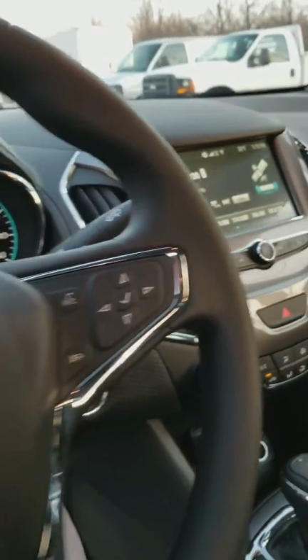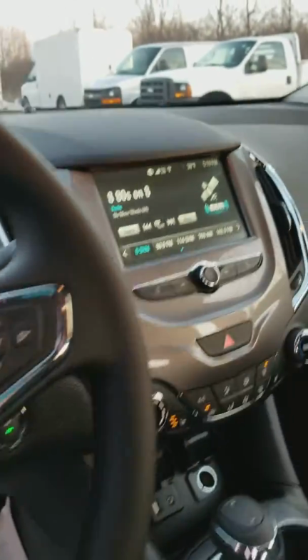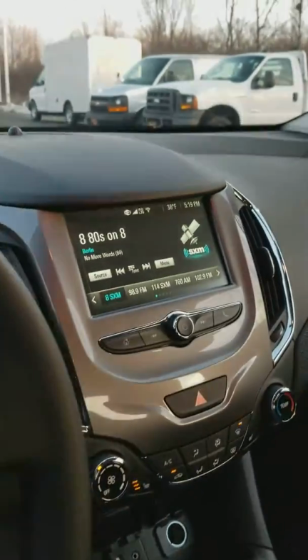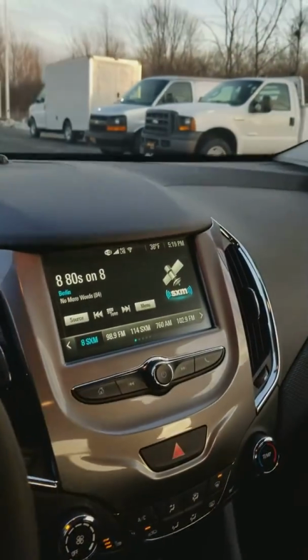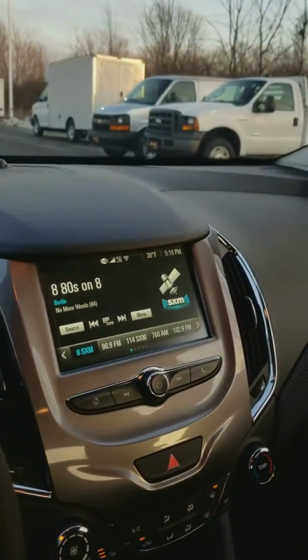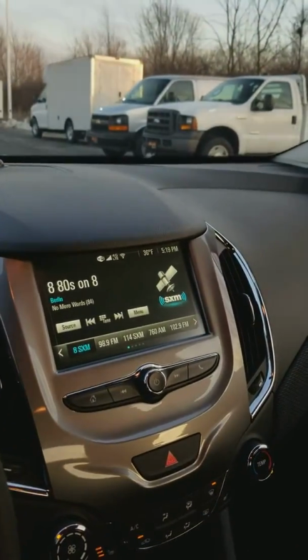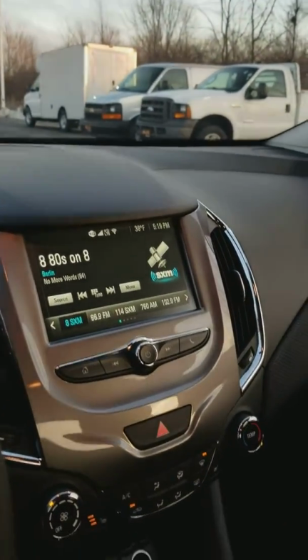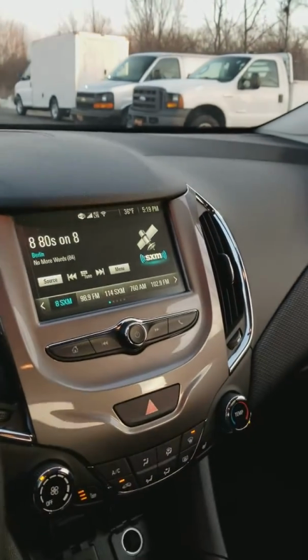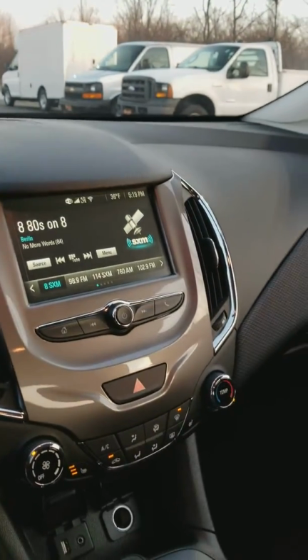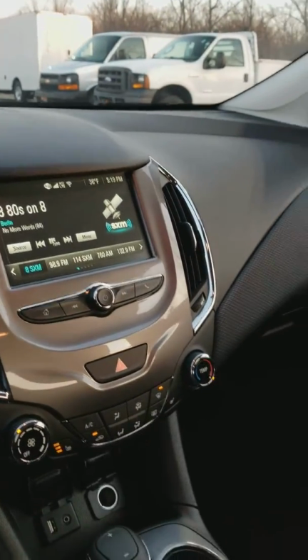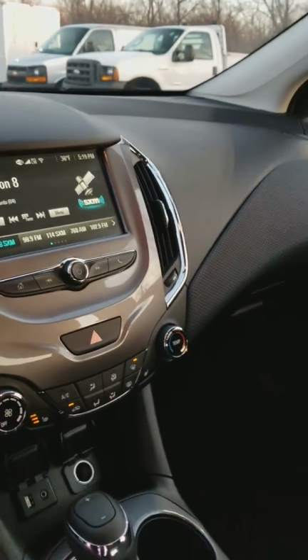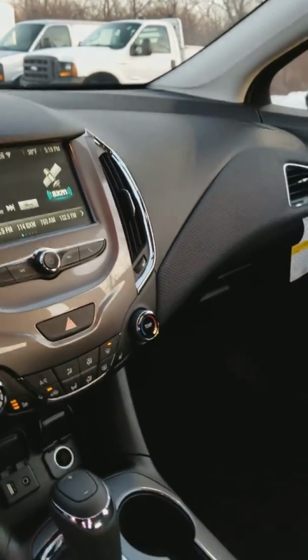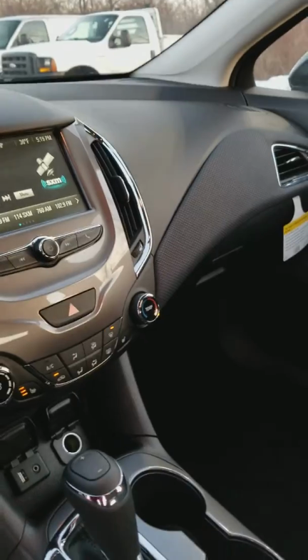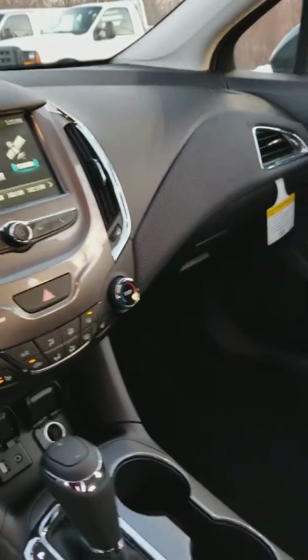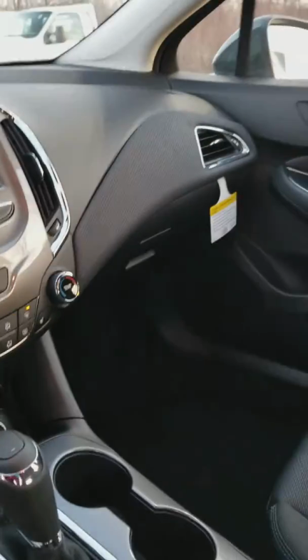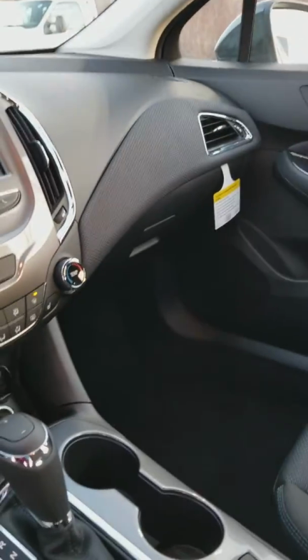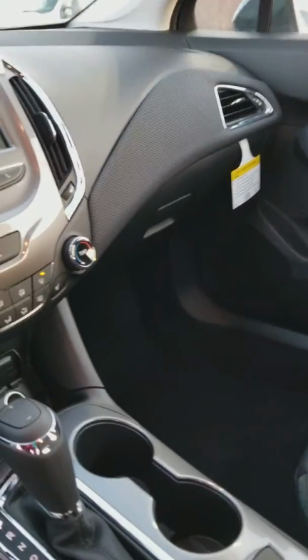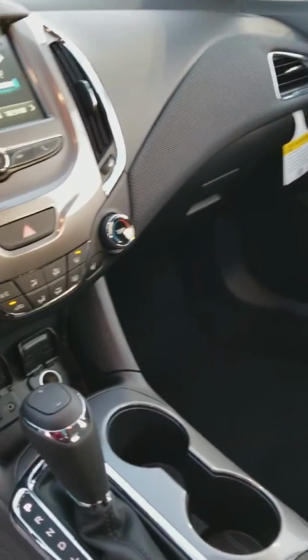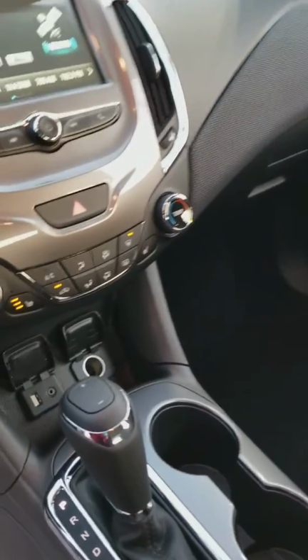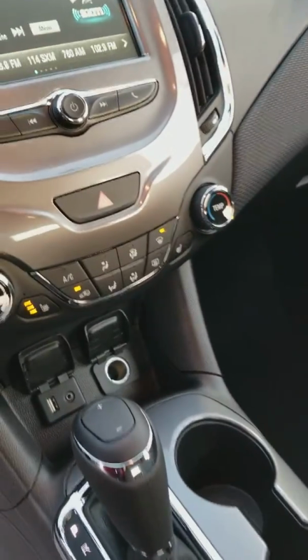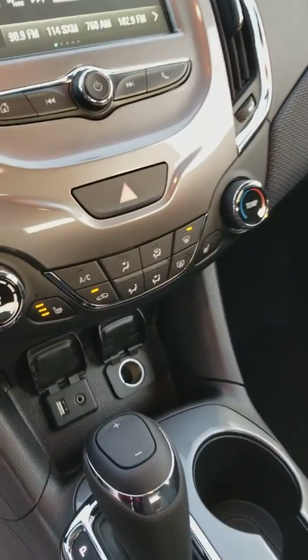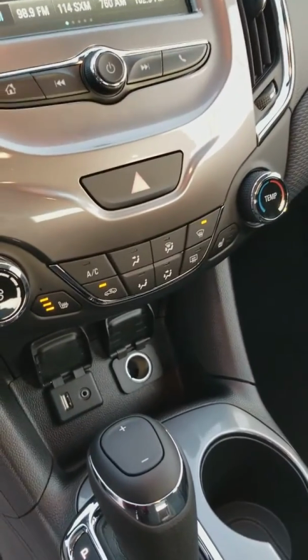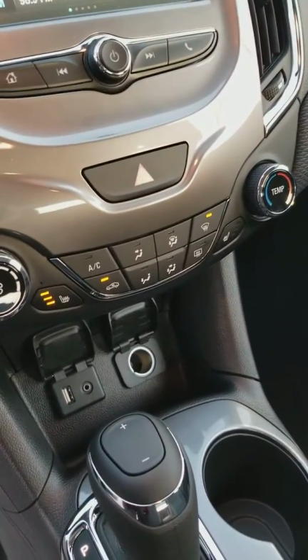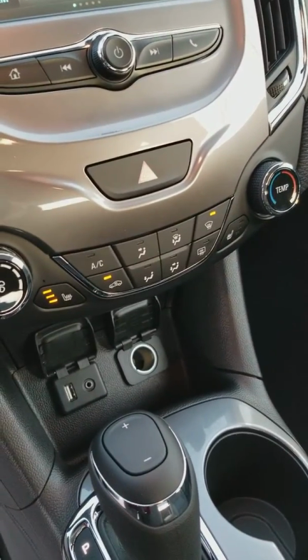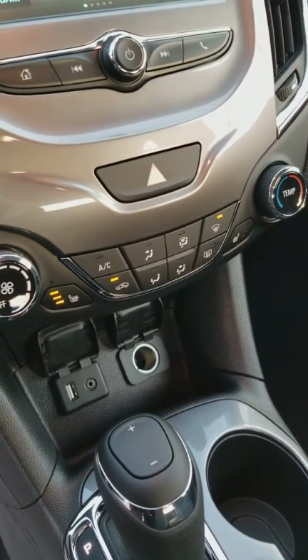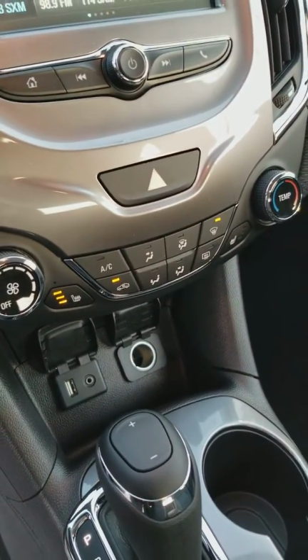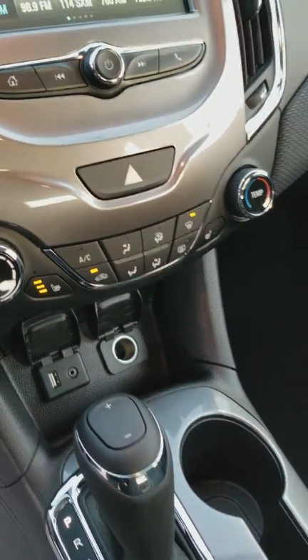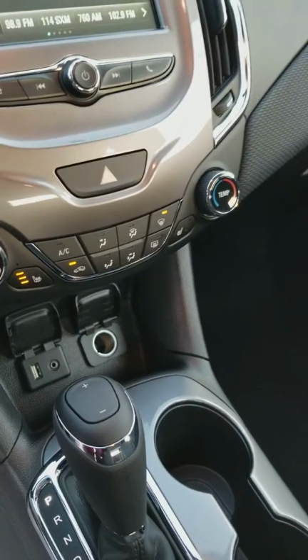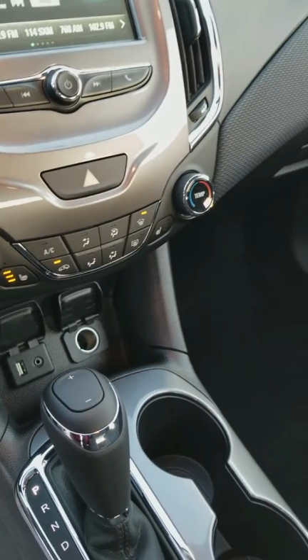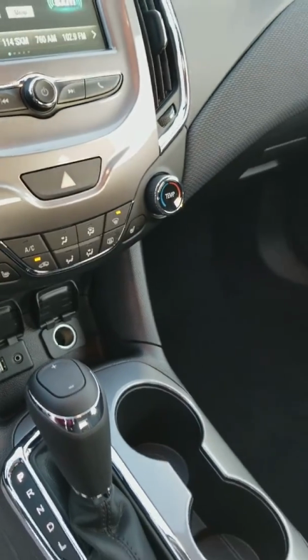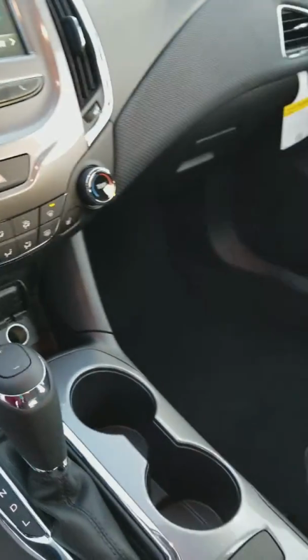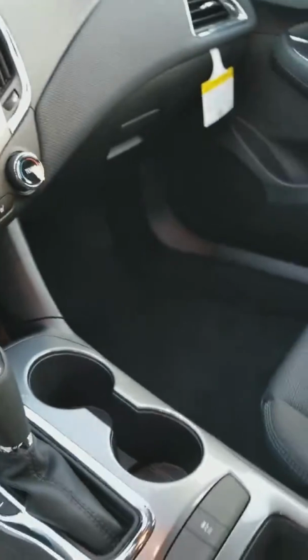You have a touchscreen radio with Android Auto, Apple CarPlay, and the Chevy MyLink. You also have an auxiliary port, USB port, and a 12-volt plug port.